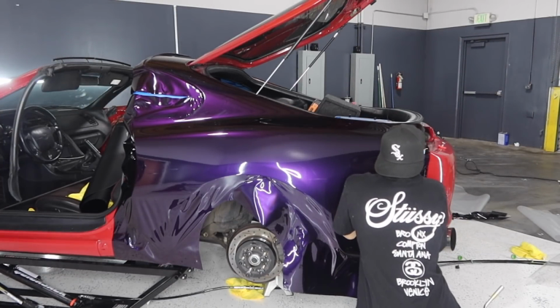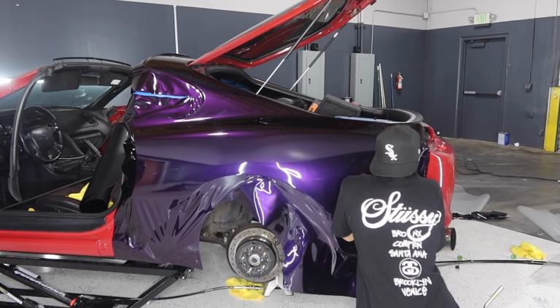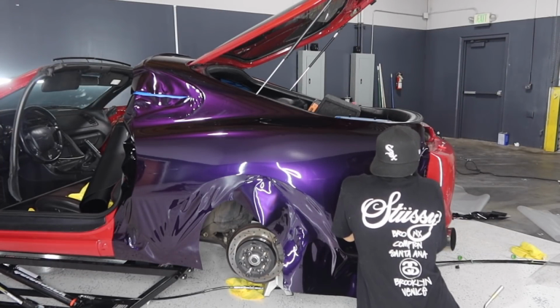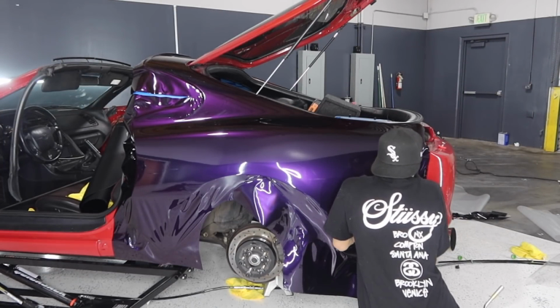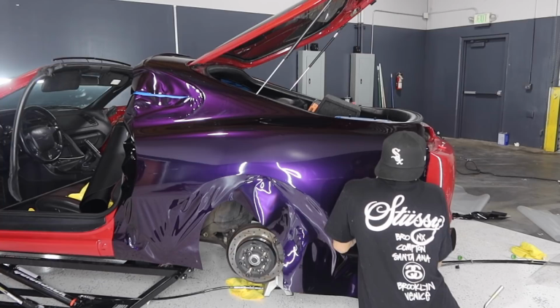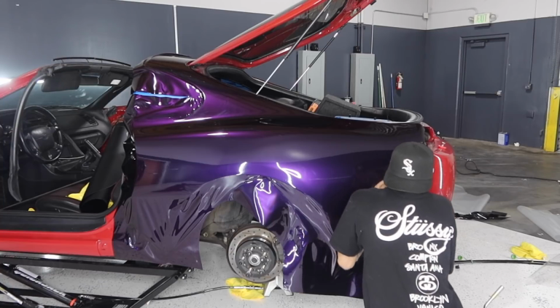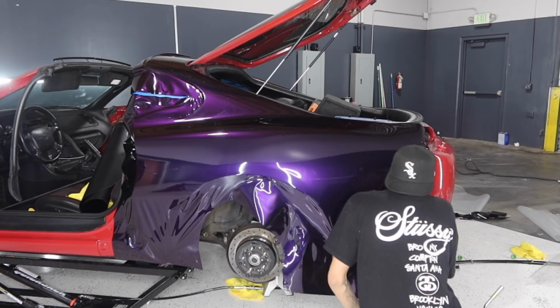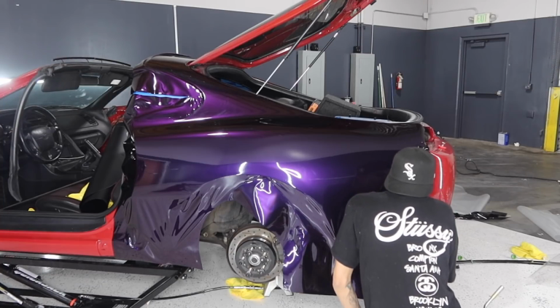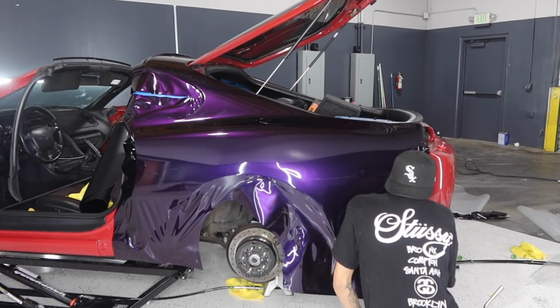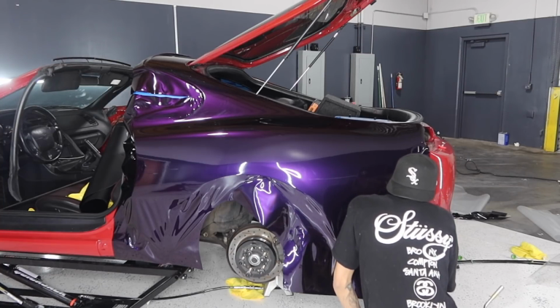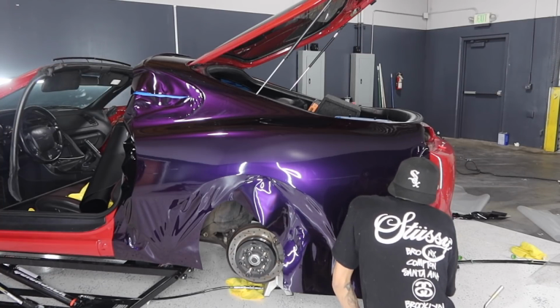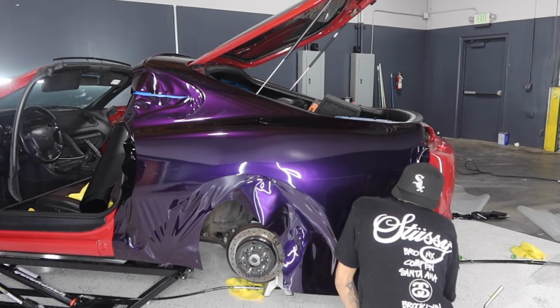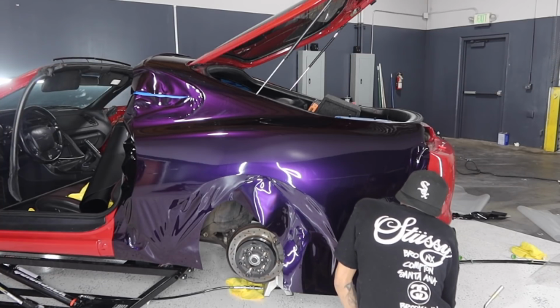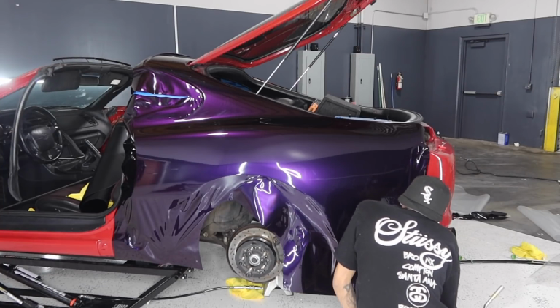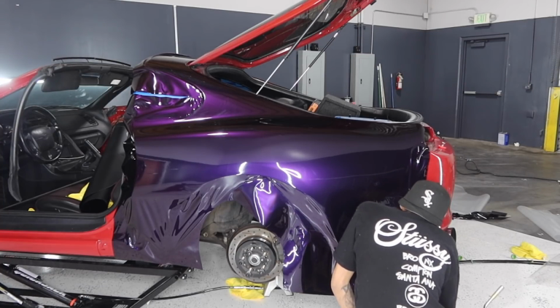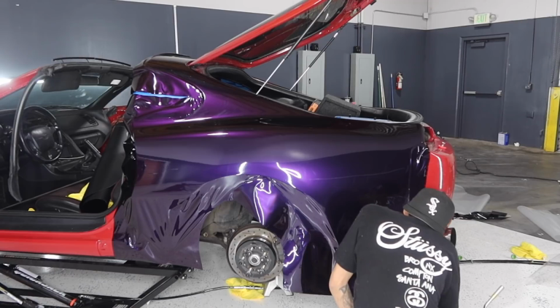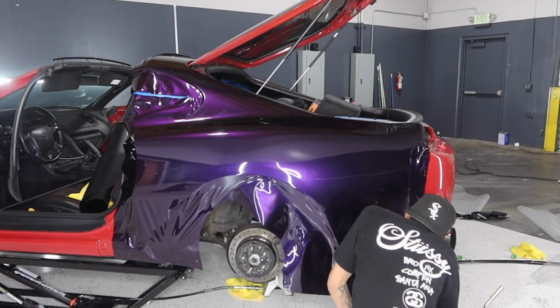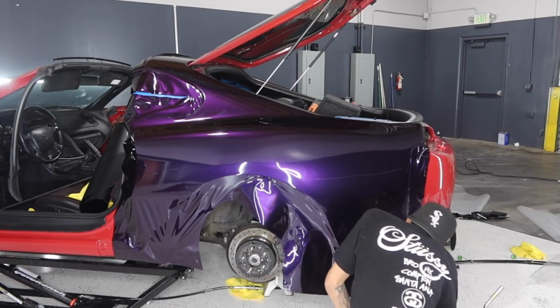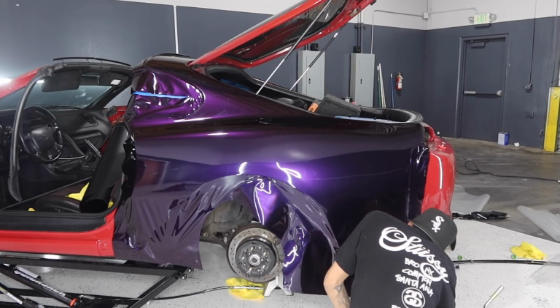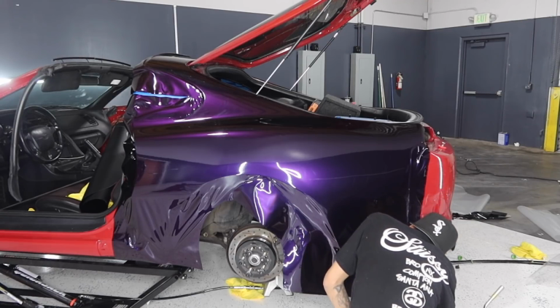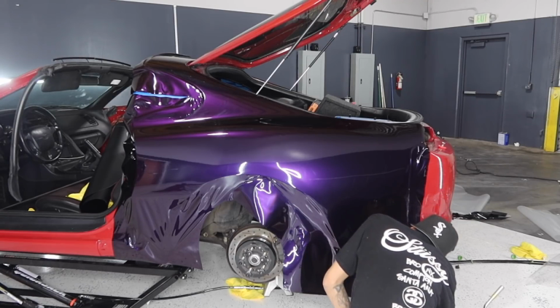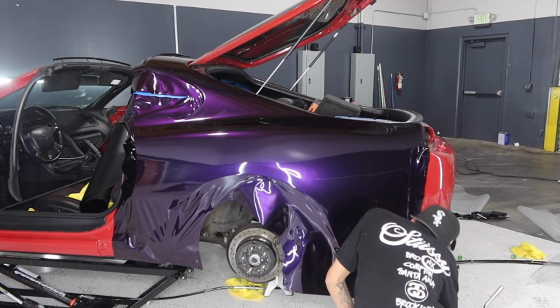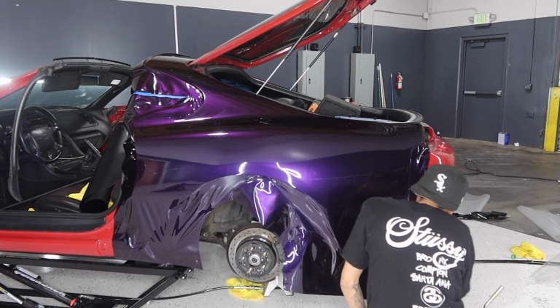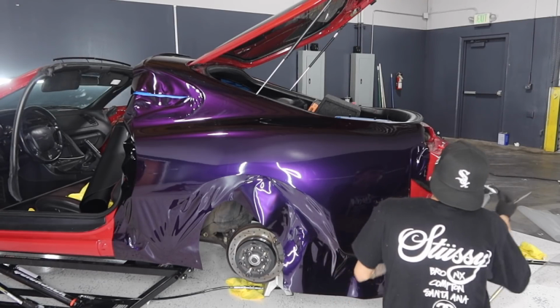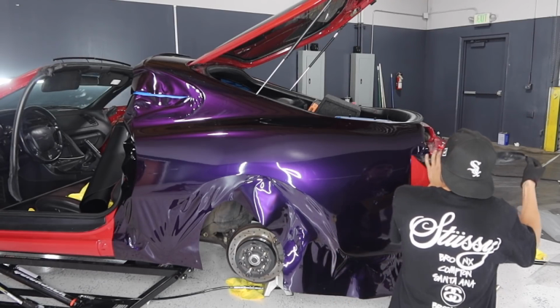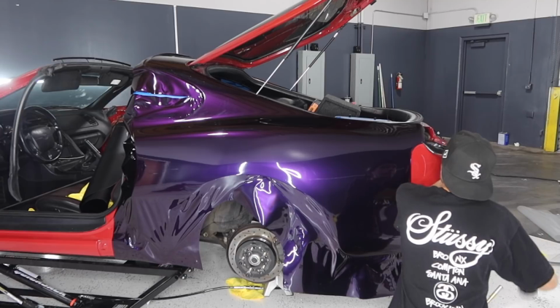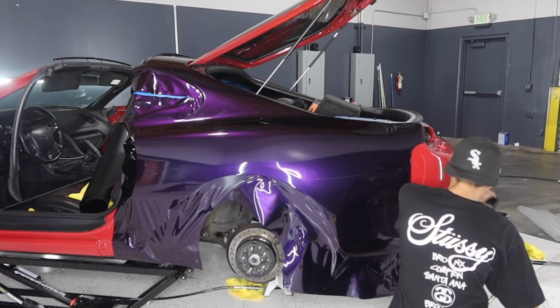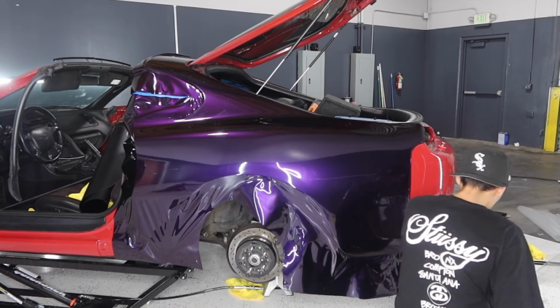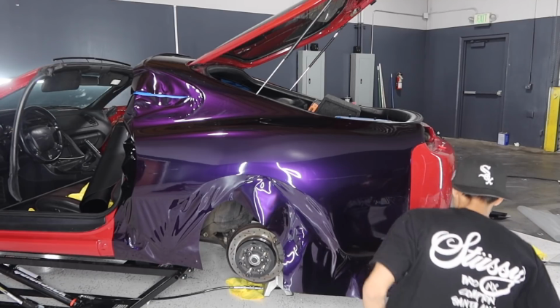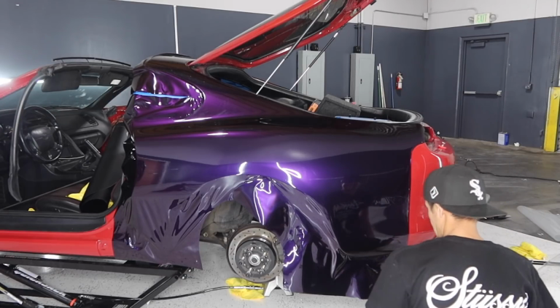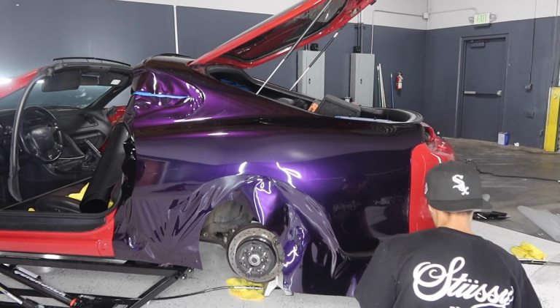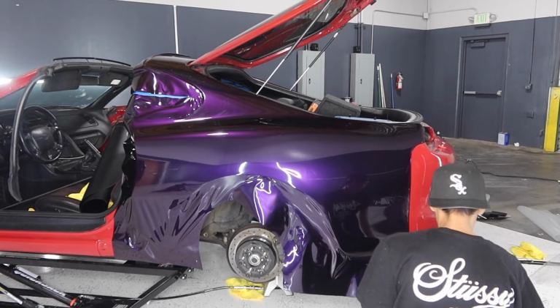Right now I'm trimming out the back of the quarter panel using the rear bumper as a guideline. Since I loosened up the rear bumper, it caused a gap for me to actually use it as a guideline, and from there I'm able to go ahead and tuck the remaining of the vinyl.